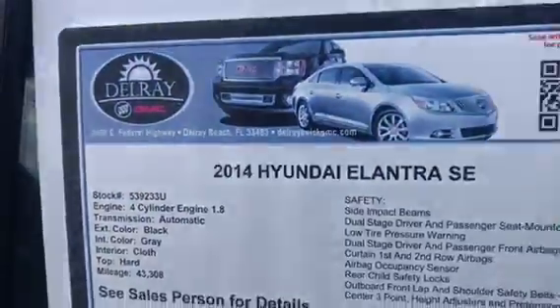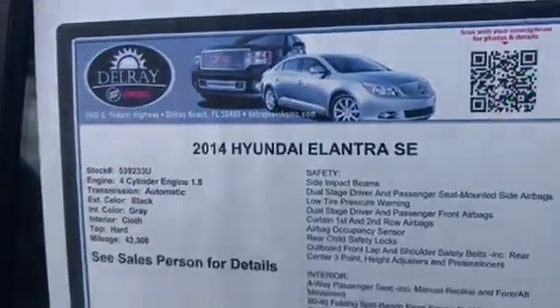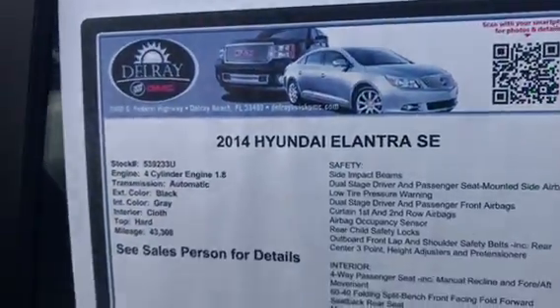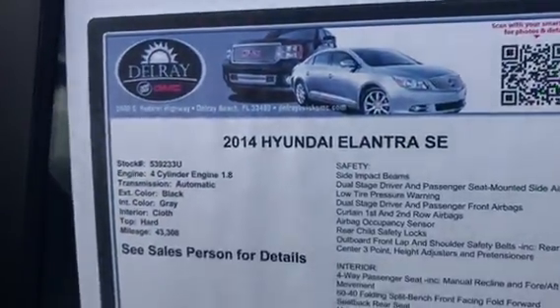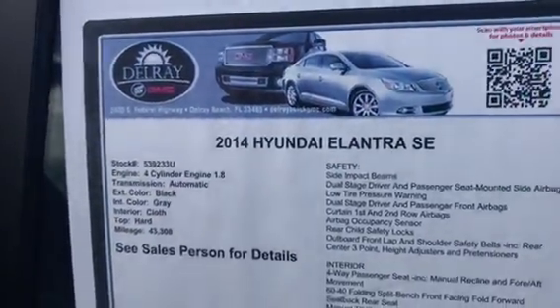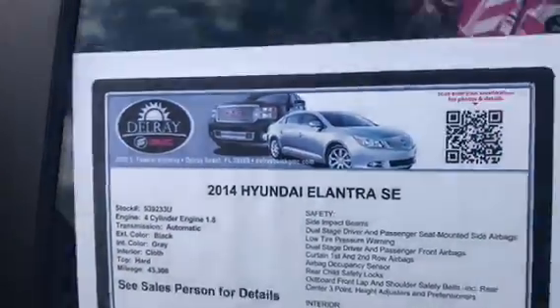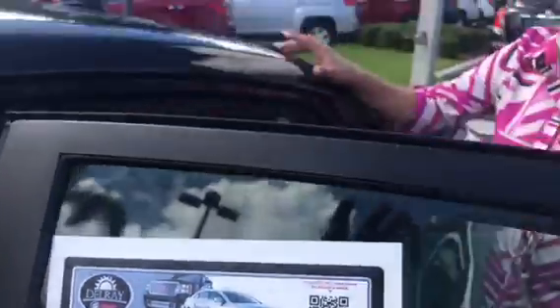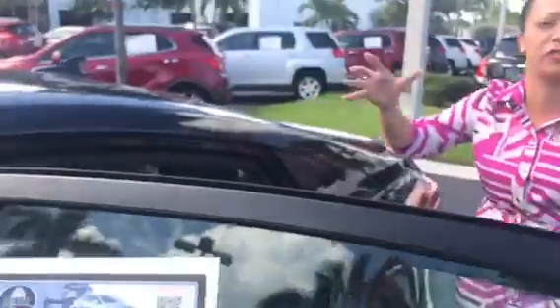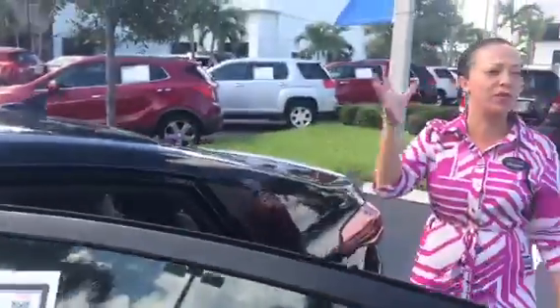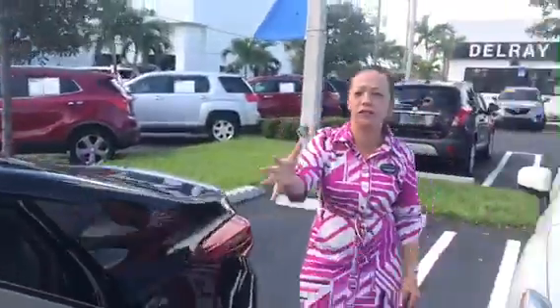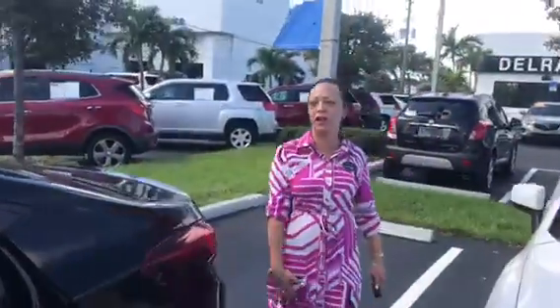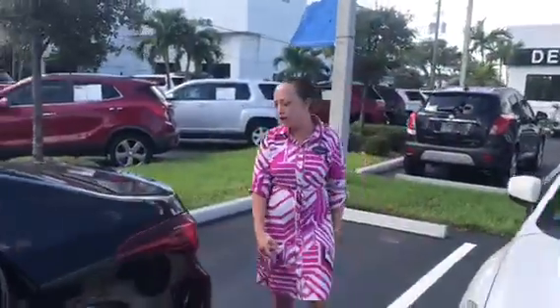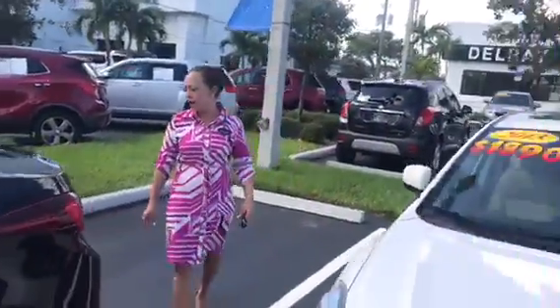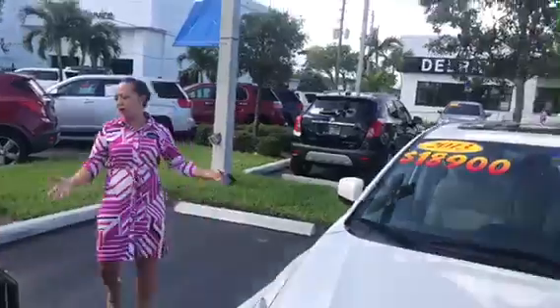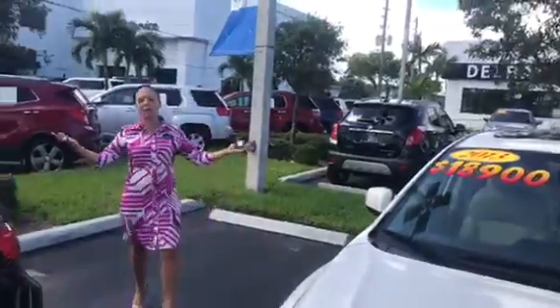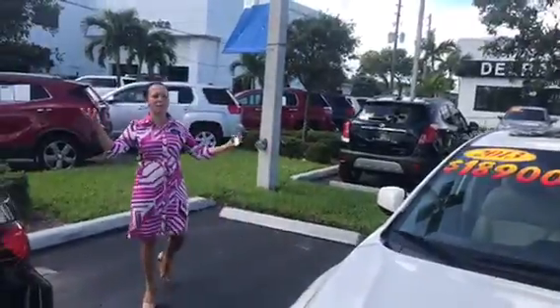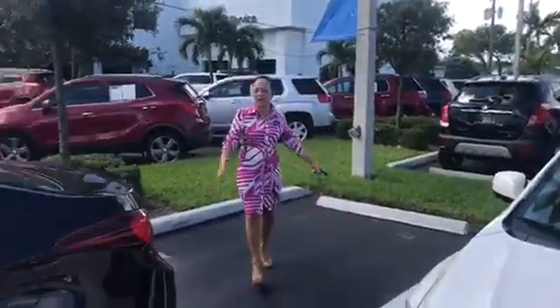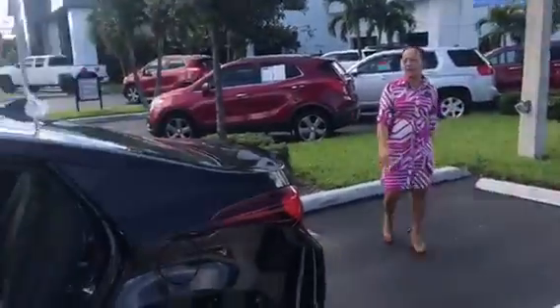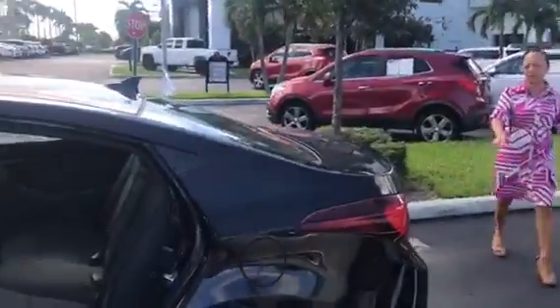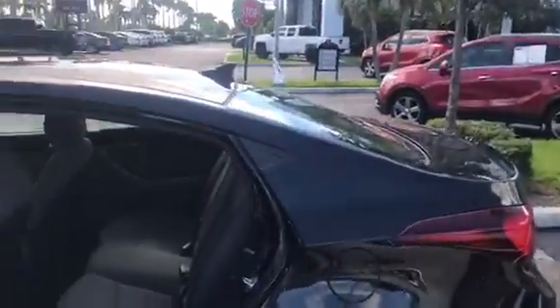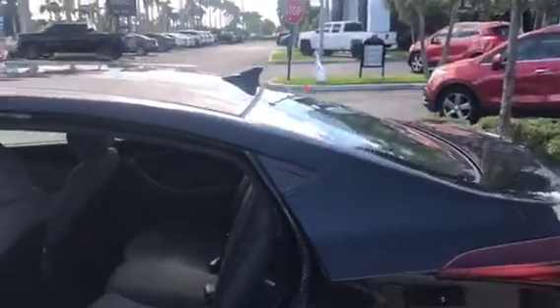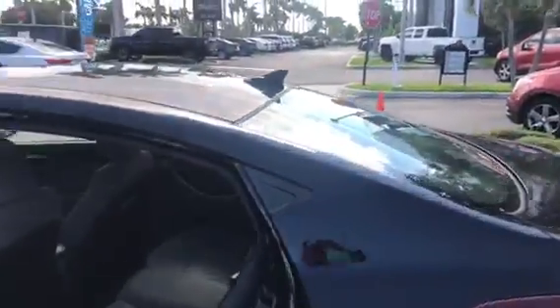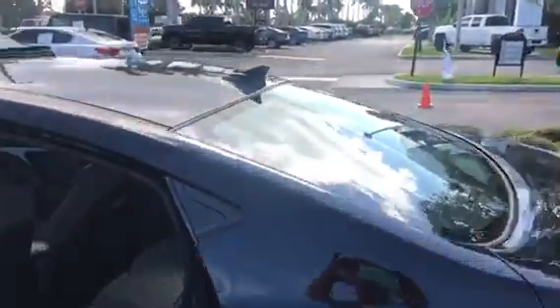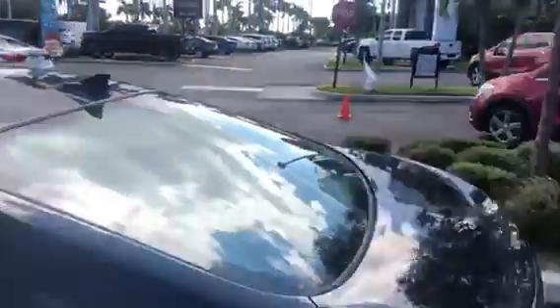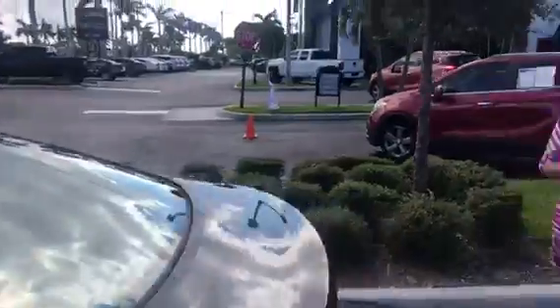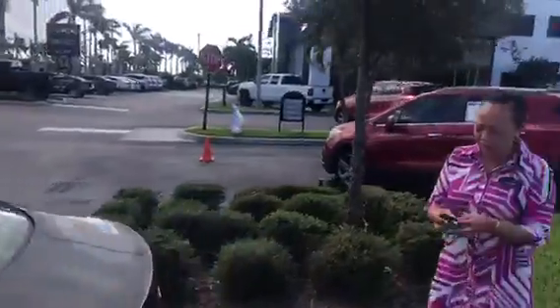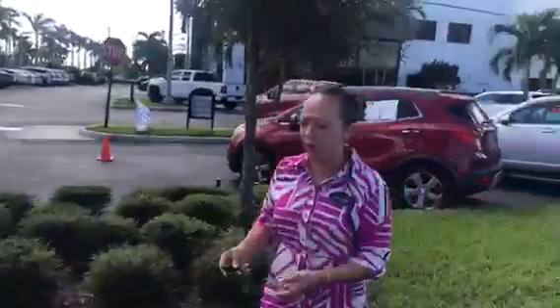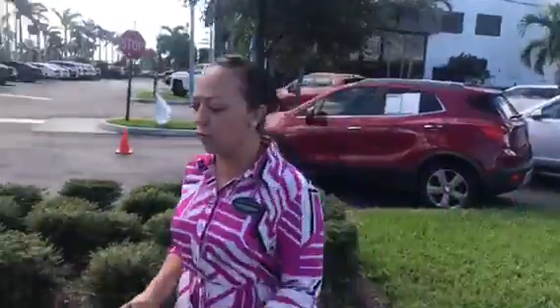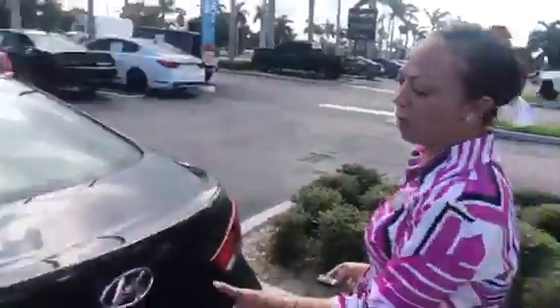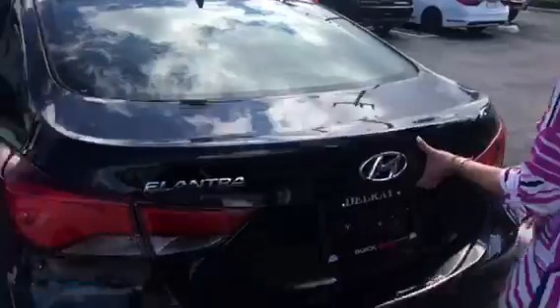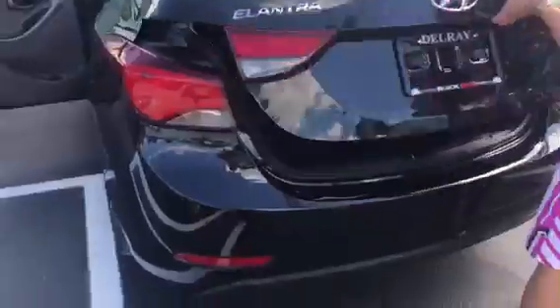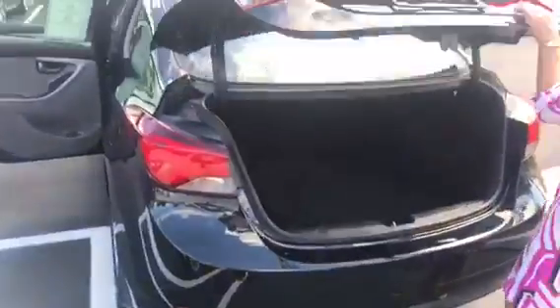Excellent starter car, excellent first car for someone that's really young. And not a big payment — it's going to be a very affordable vehicle.